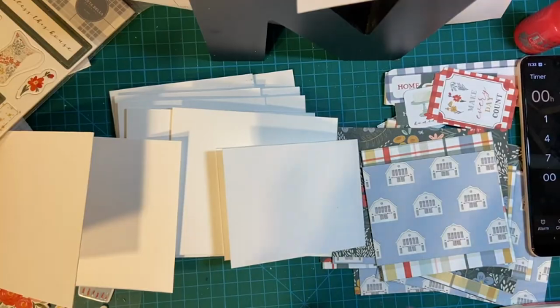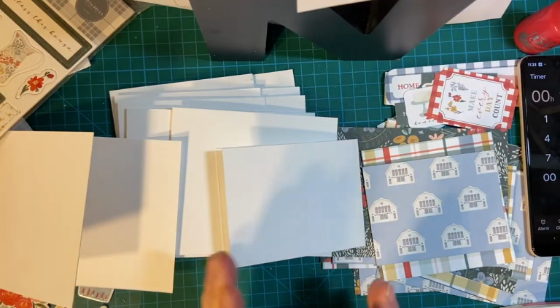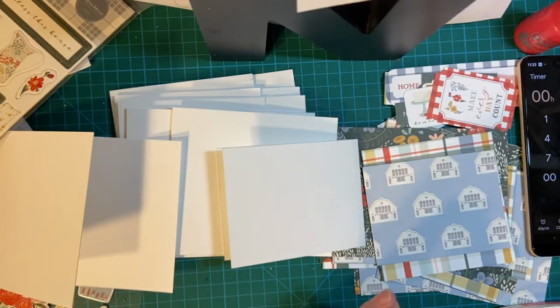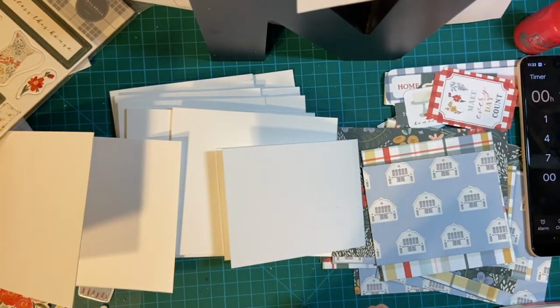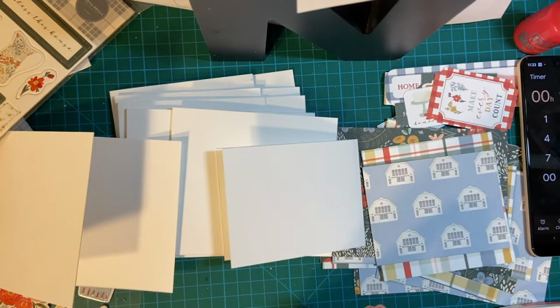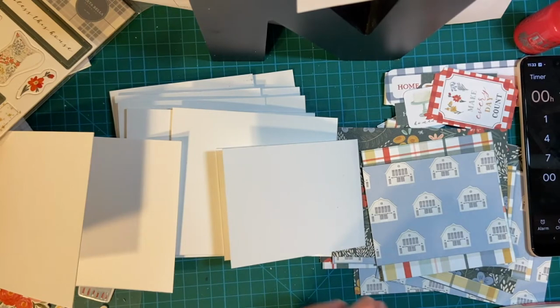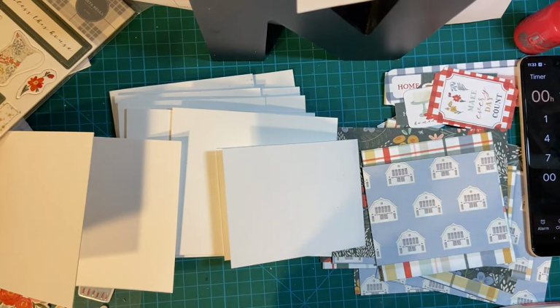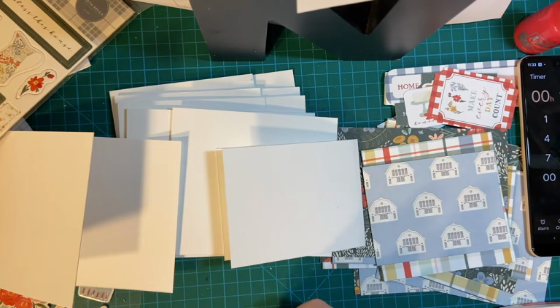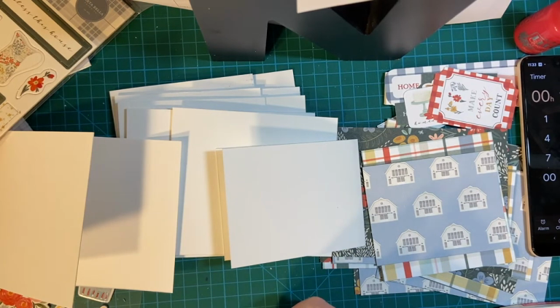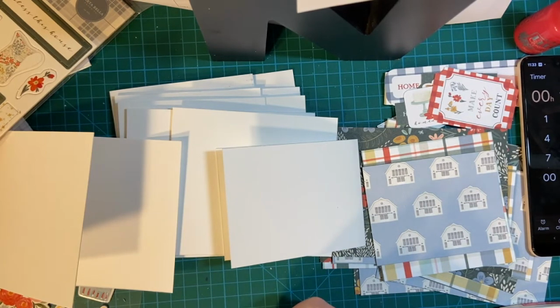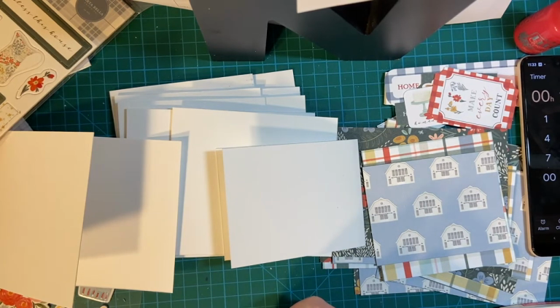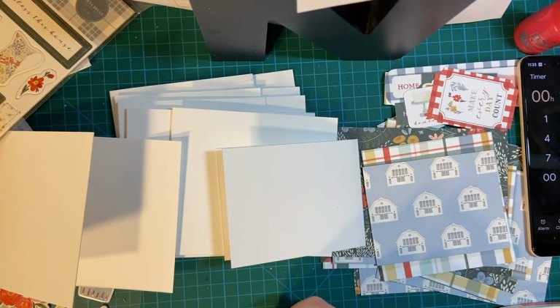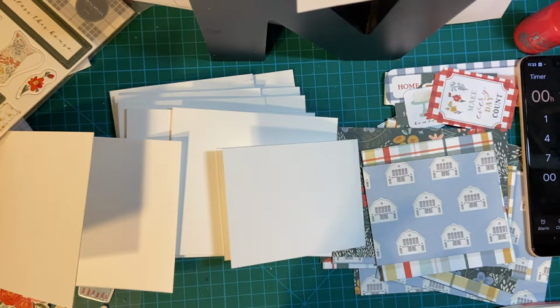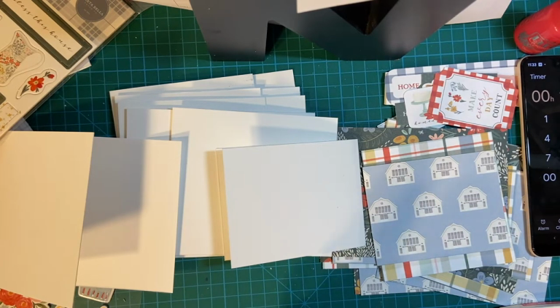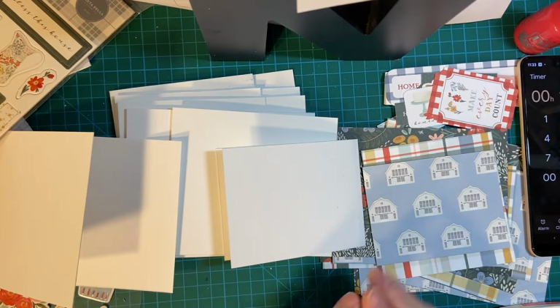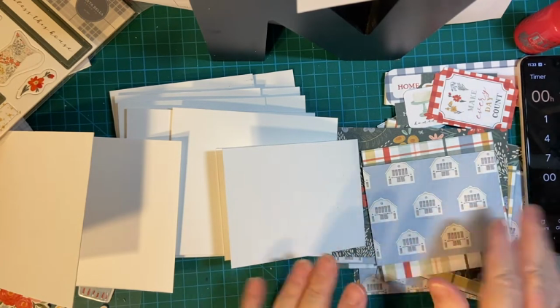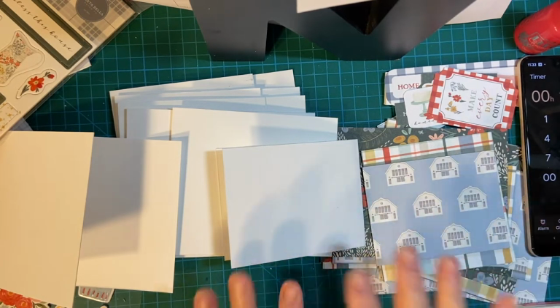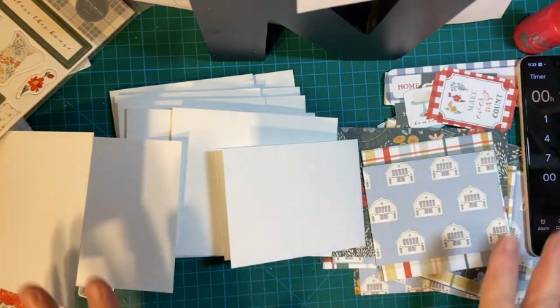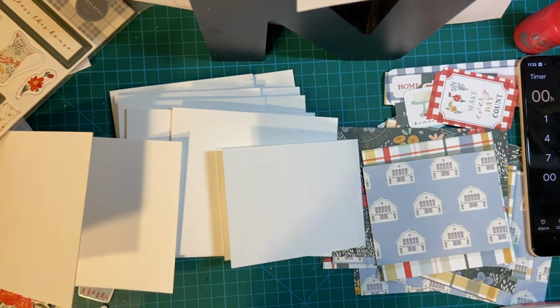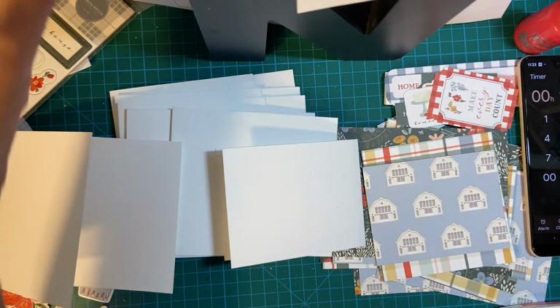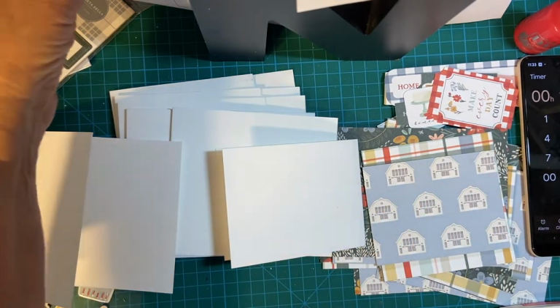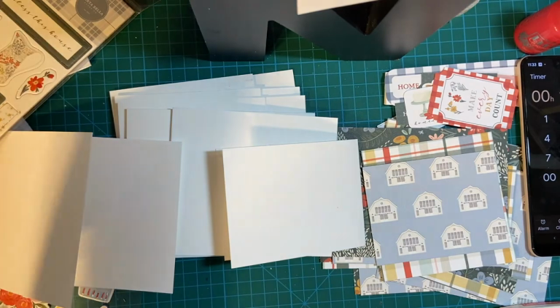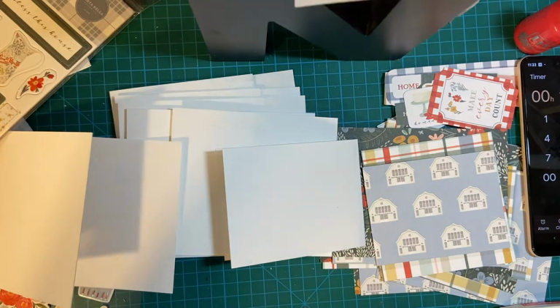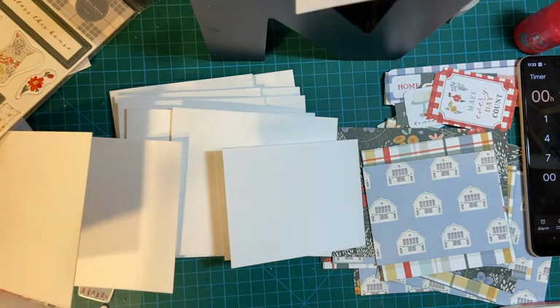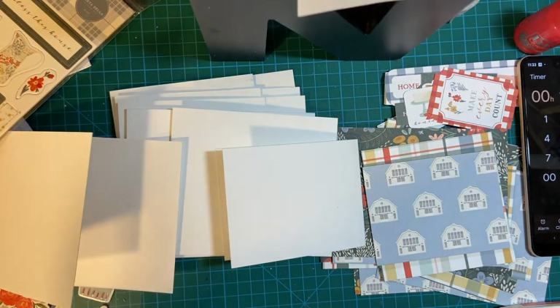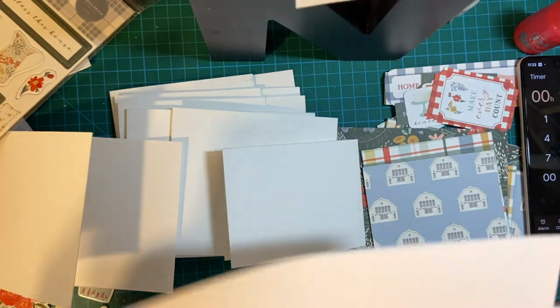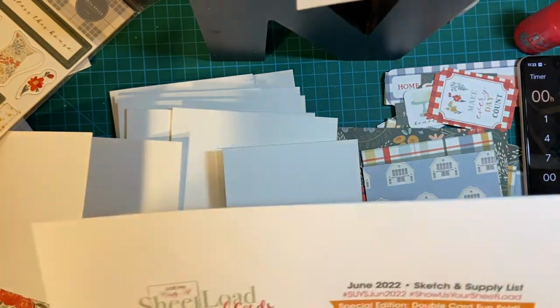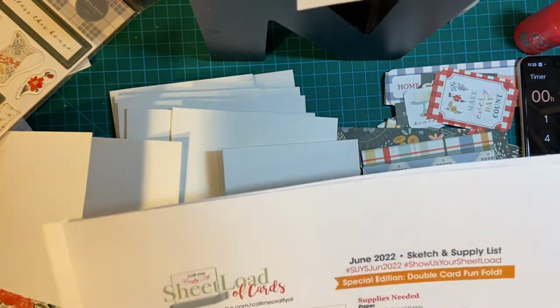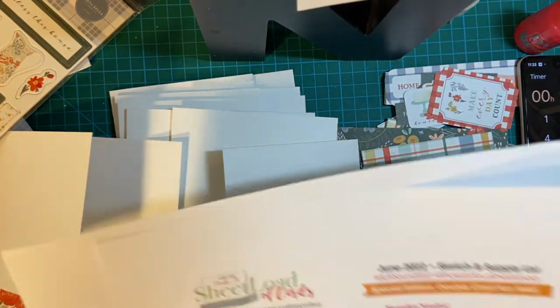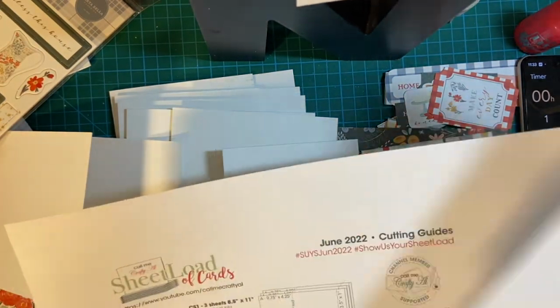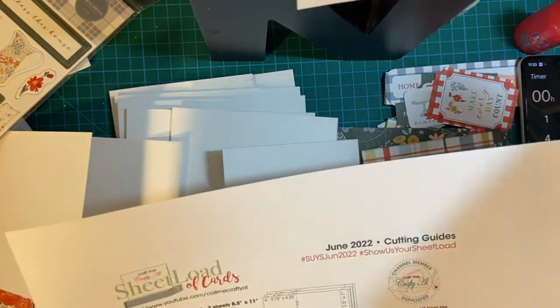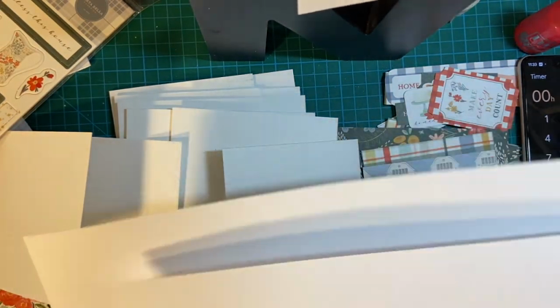Welcome to my series, Creating Cards in 10 Minutes, where I tell you my process of making the current sheet load of cards 10 minutes at a time.